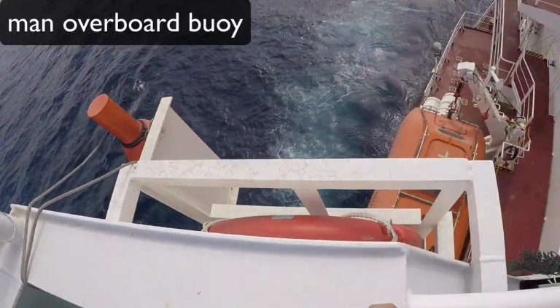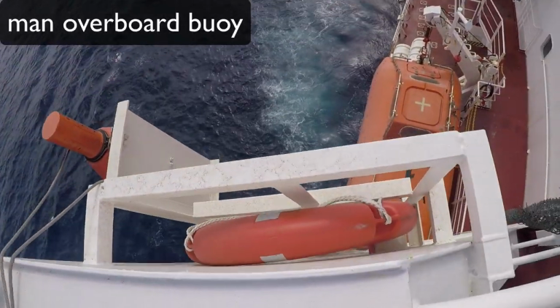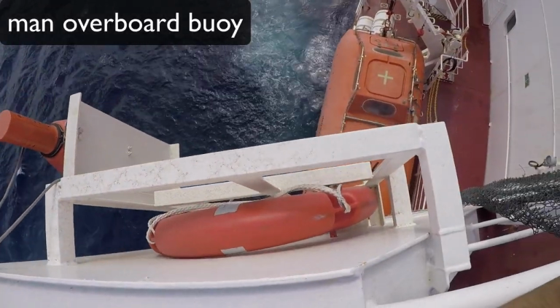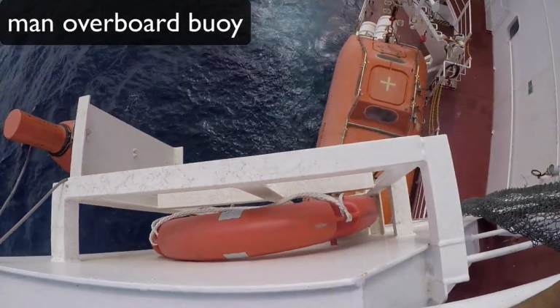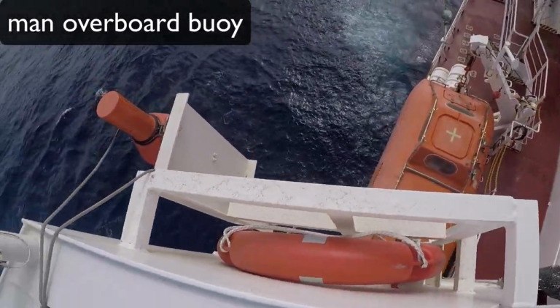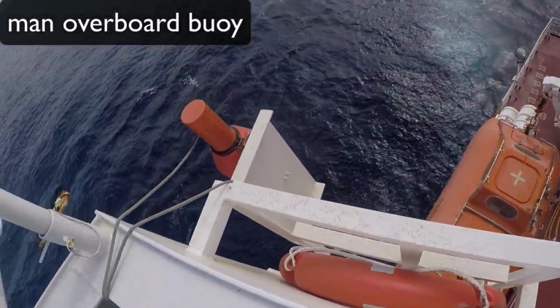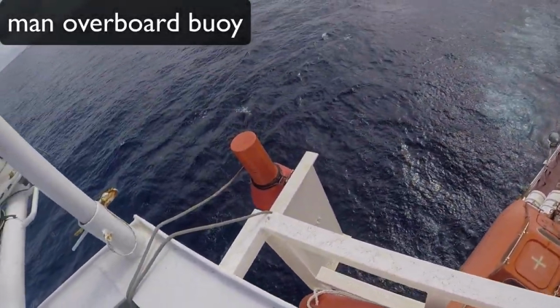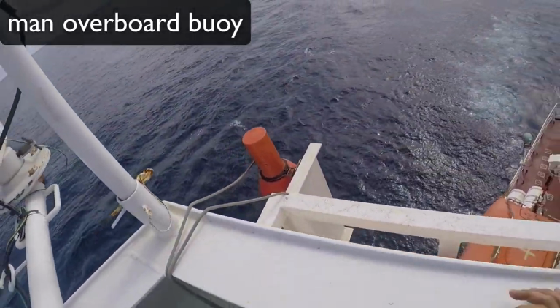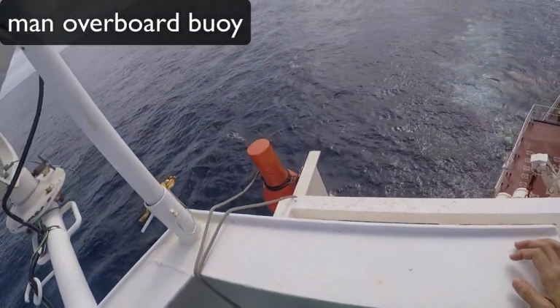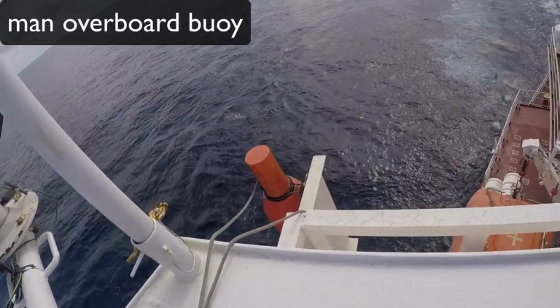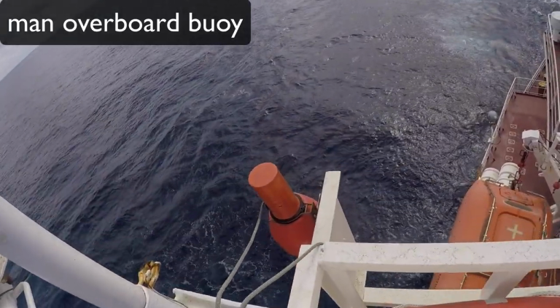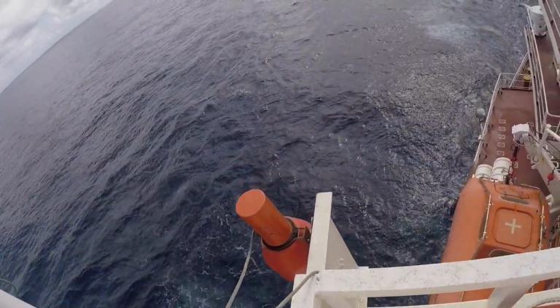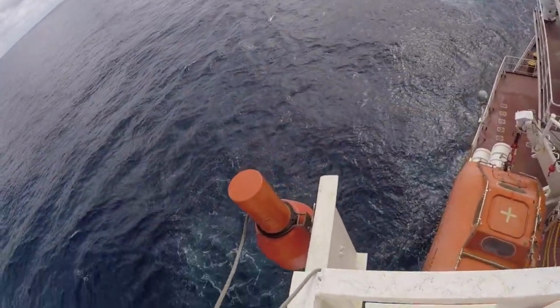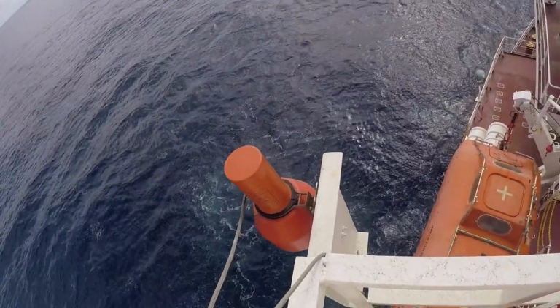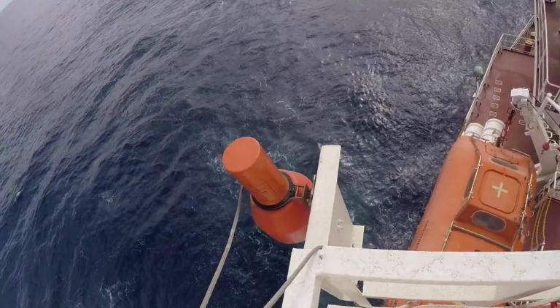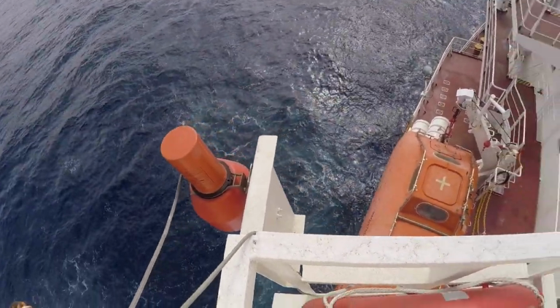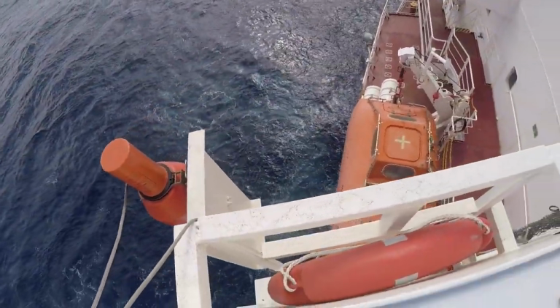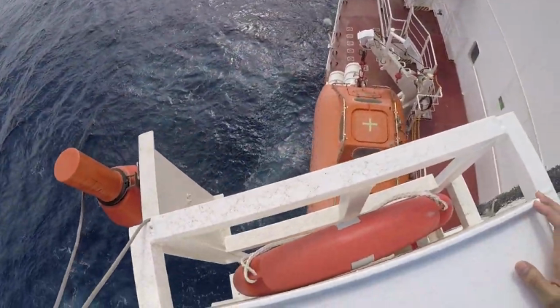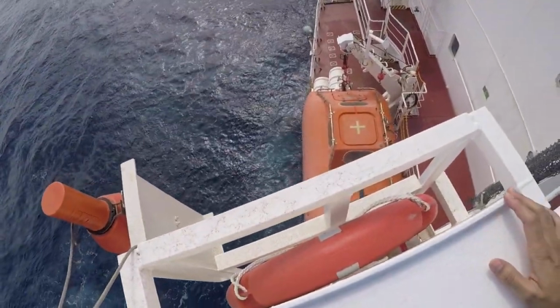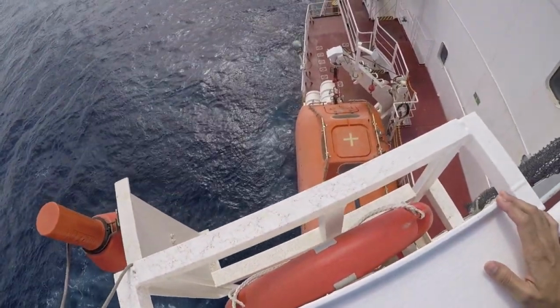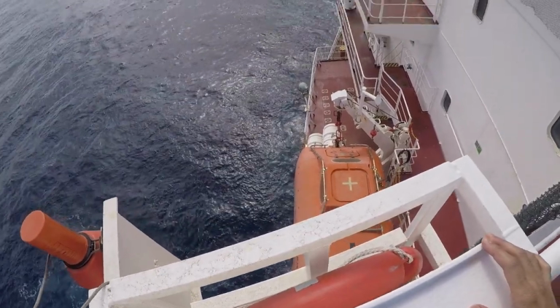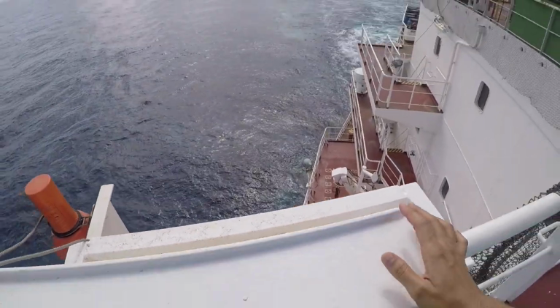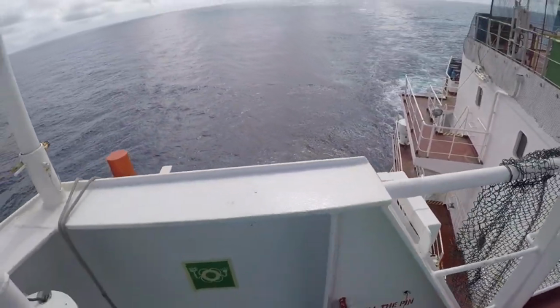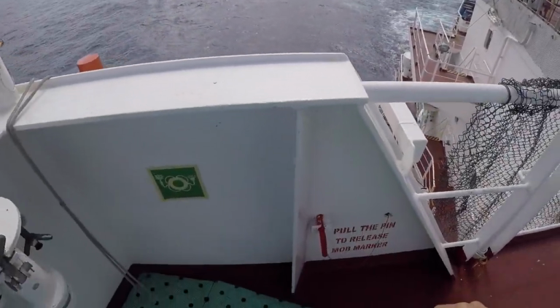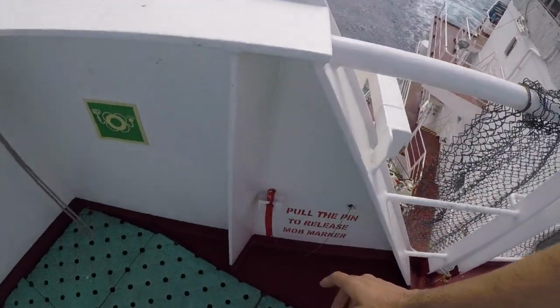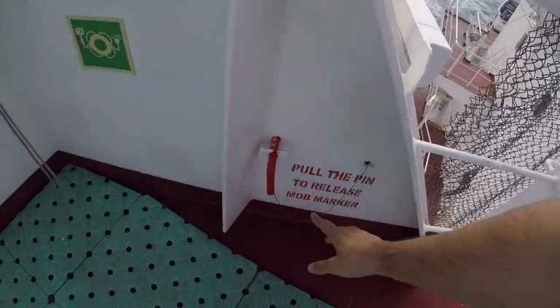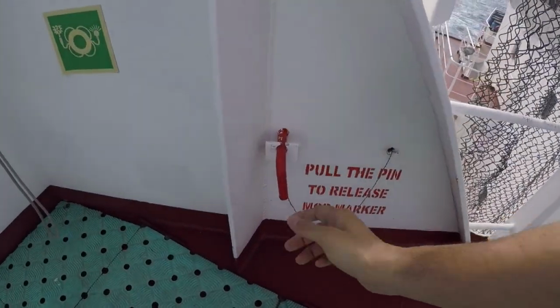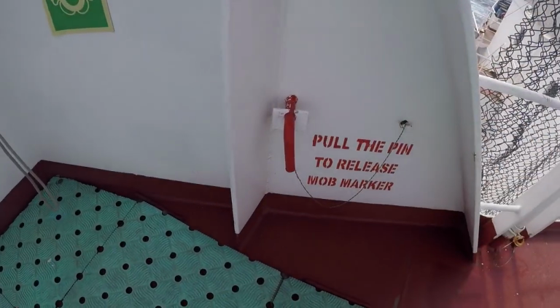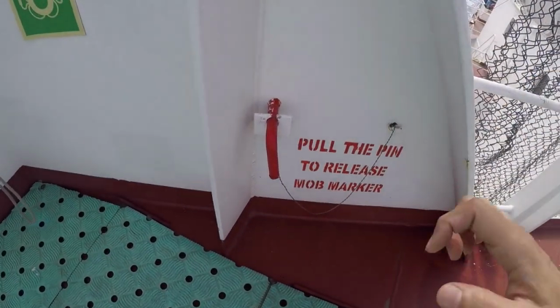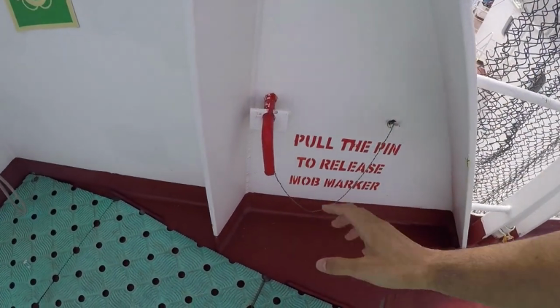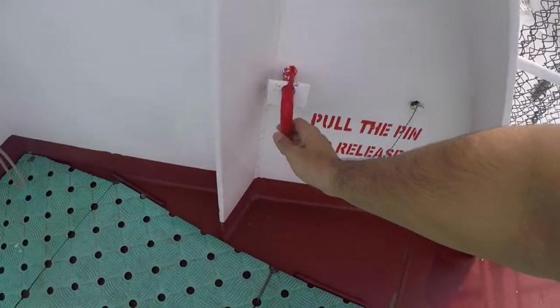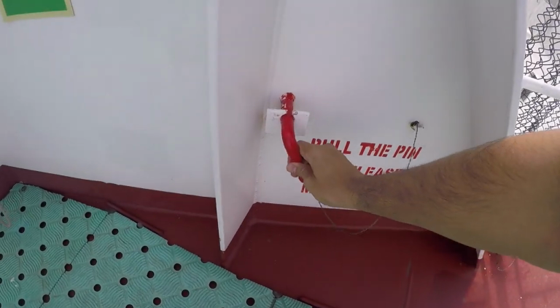This is called the man overboard marker. It has a light and smoke signal with it. In case somebody falls overboard, we are supposed to release it using this hook.